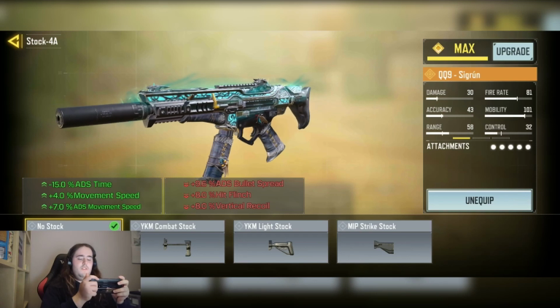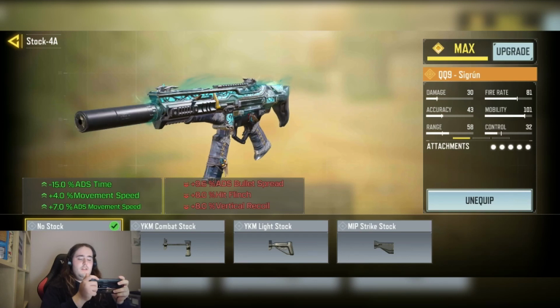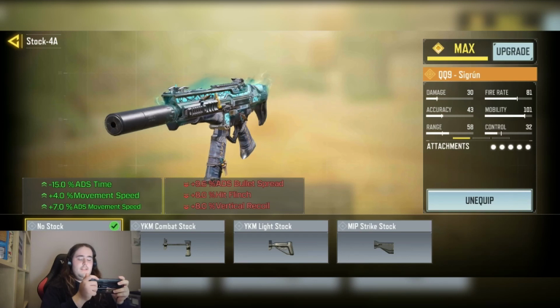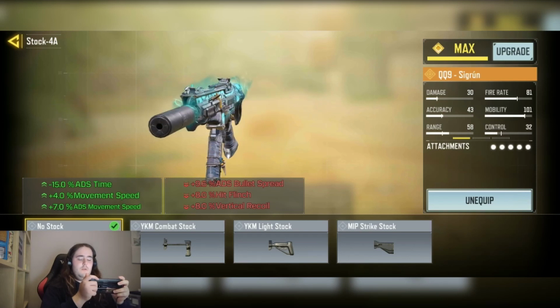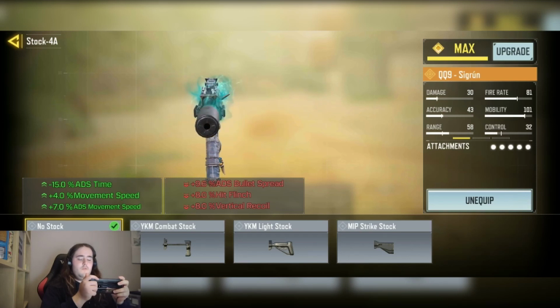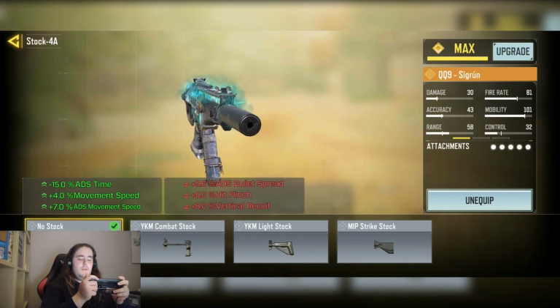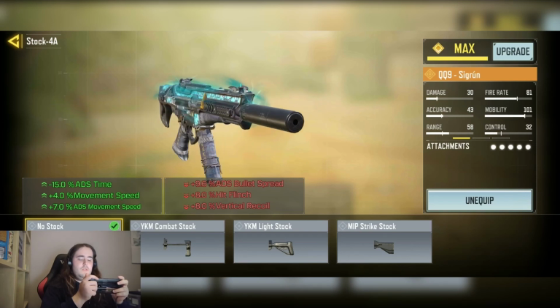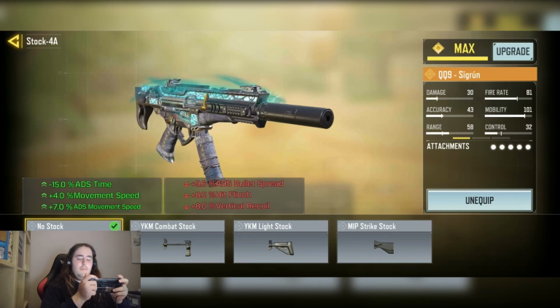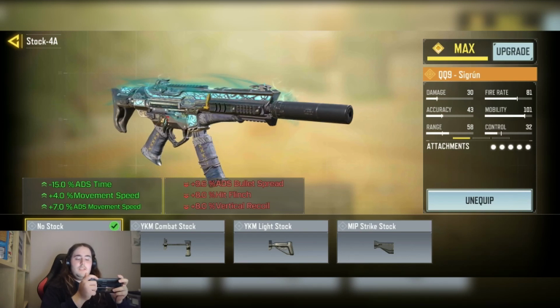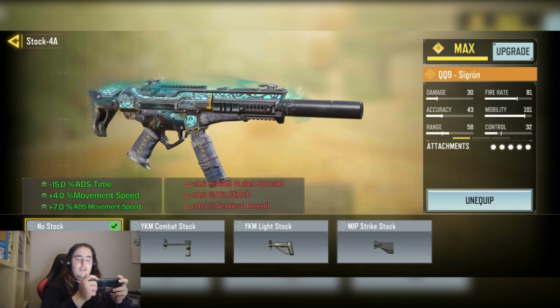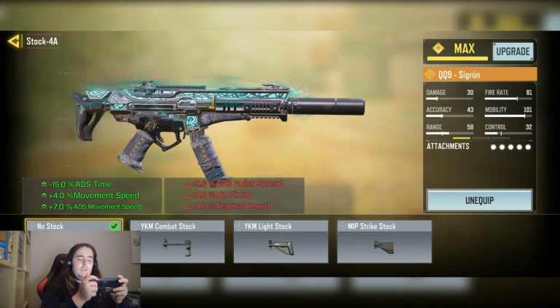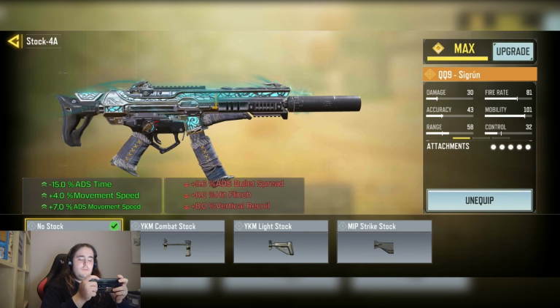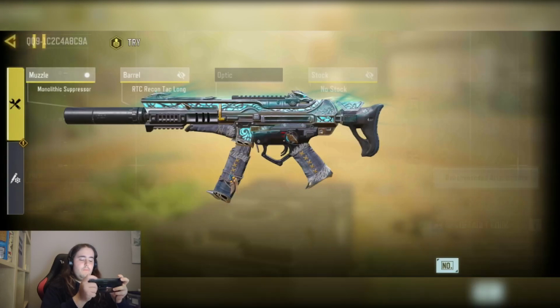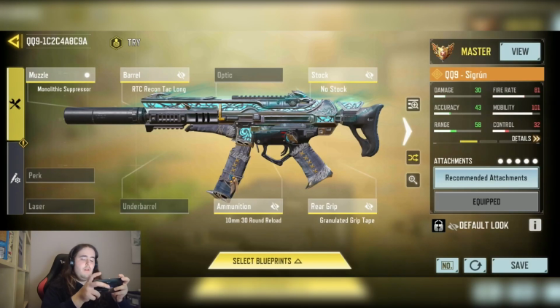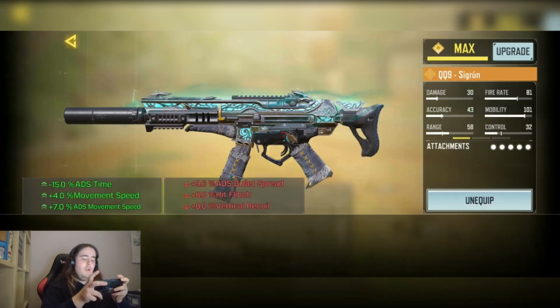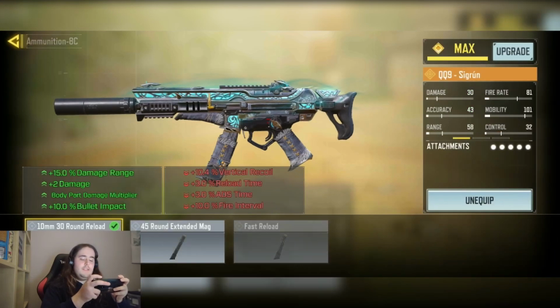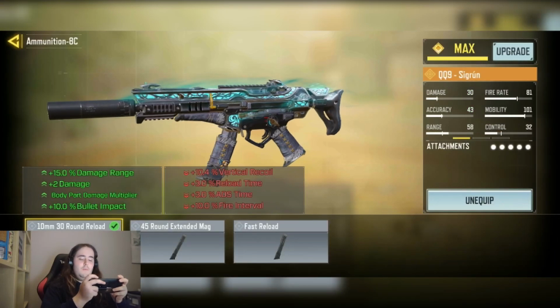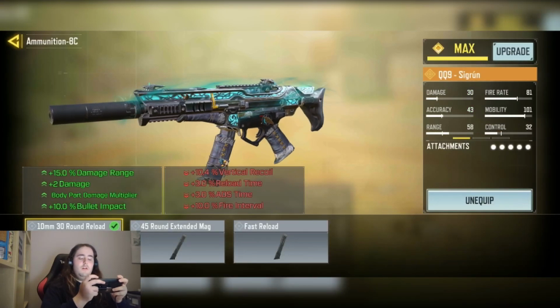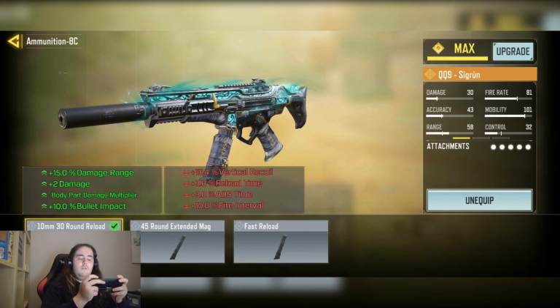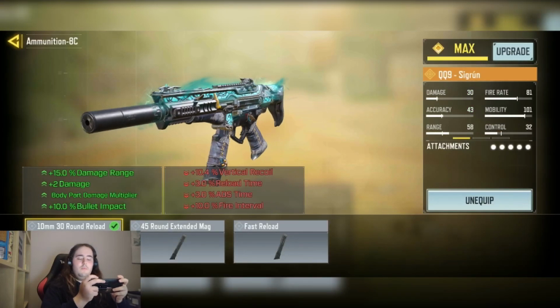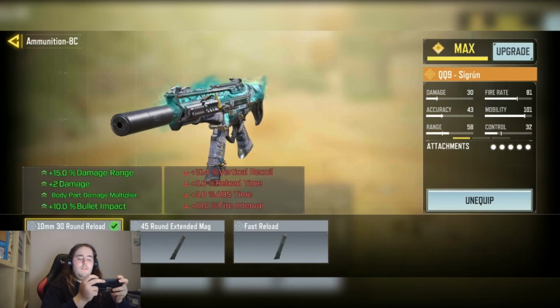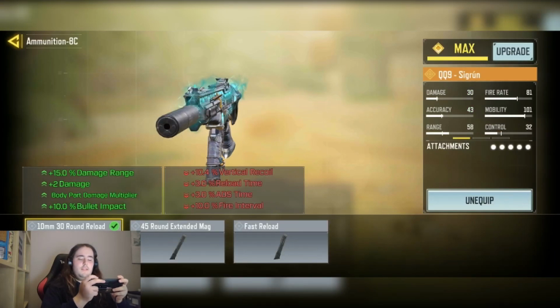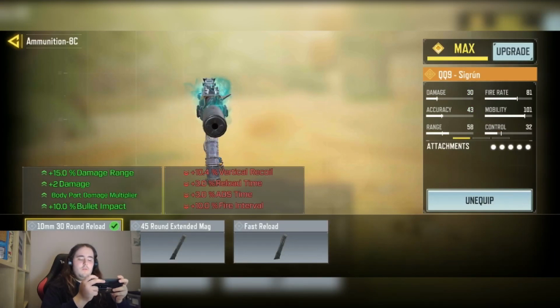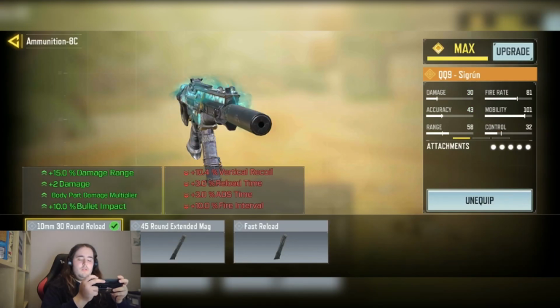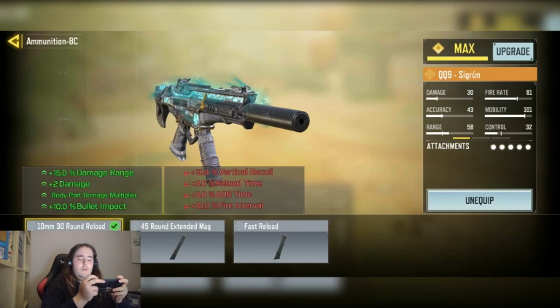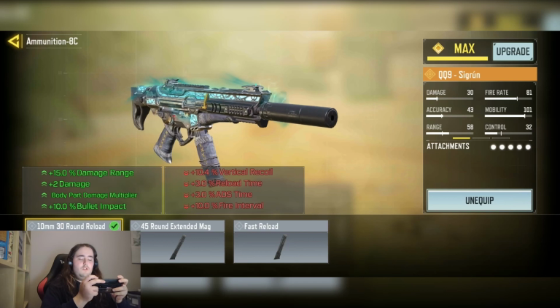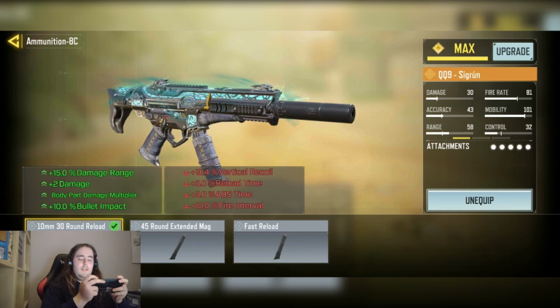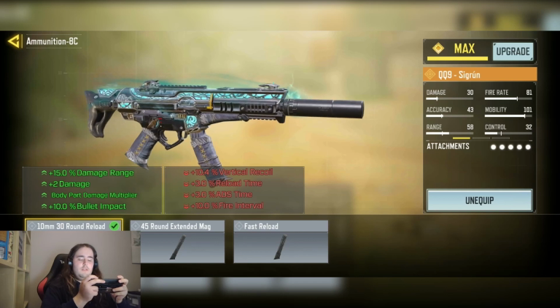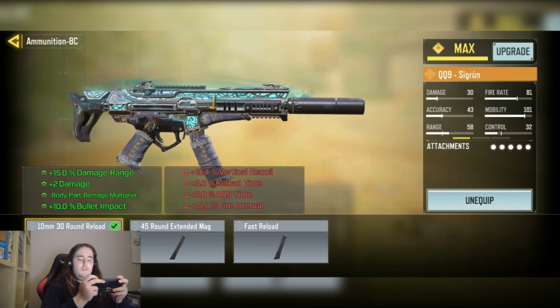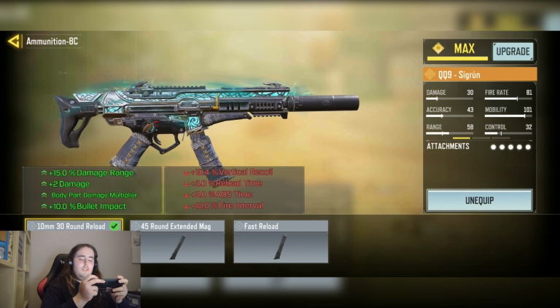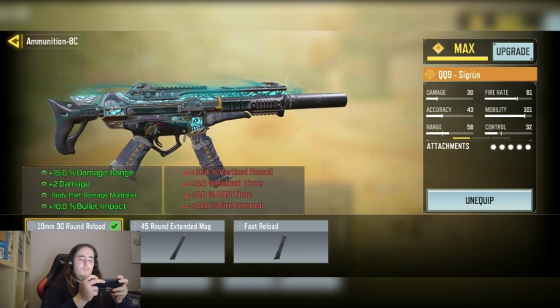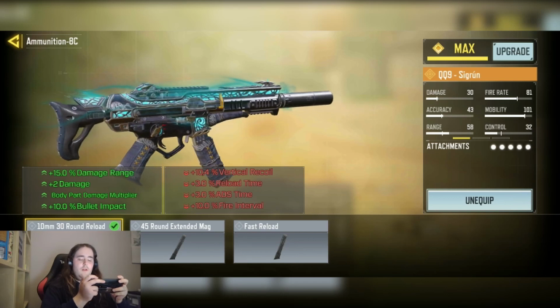We have the No Stop for the minus 15% ADS time, plus 4% movement speed, and plus 7% ADS movement speed. We have the 10 millimeter 30-round mag for the plus 15 damage range, to increase the body part multiplier and increase 10% bullet impact.